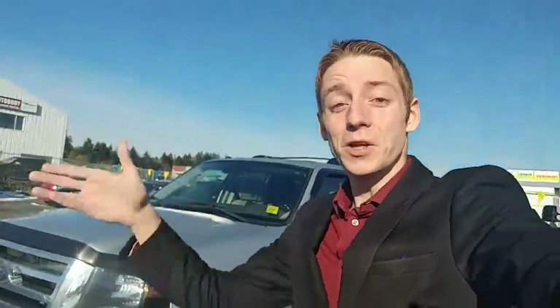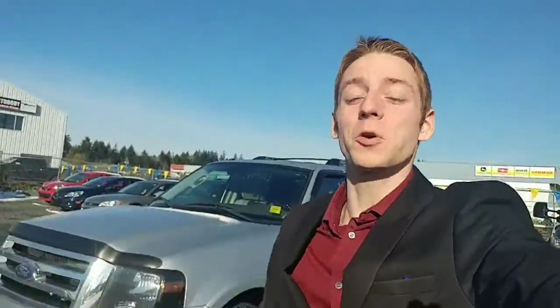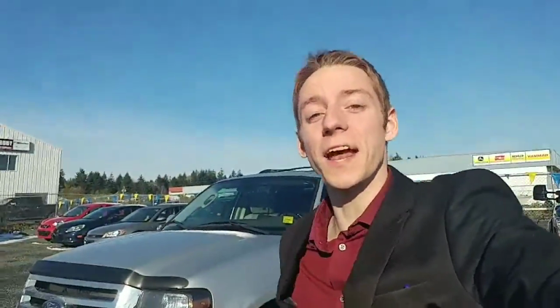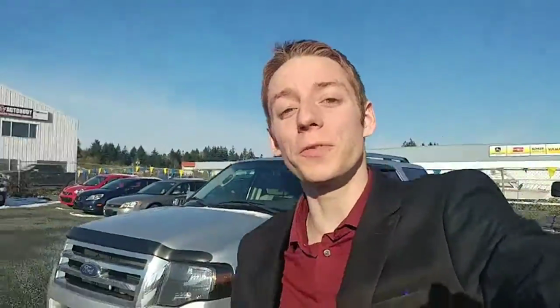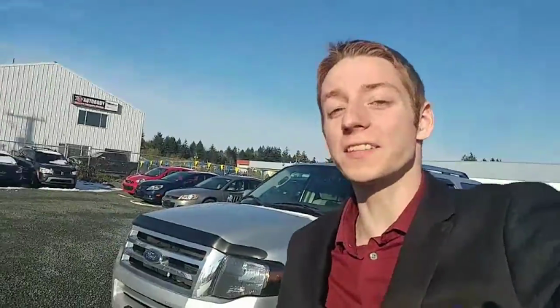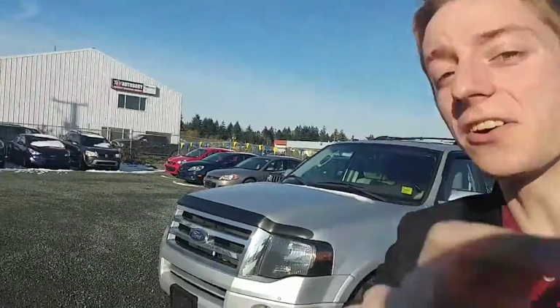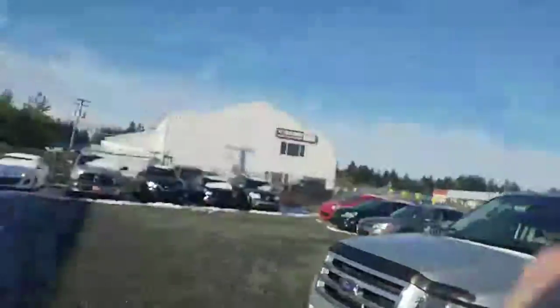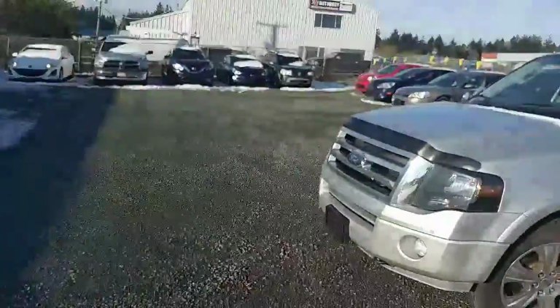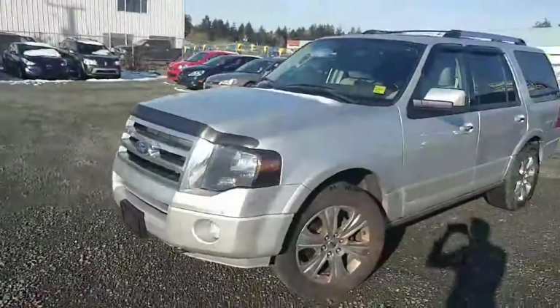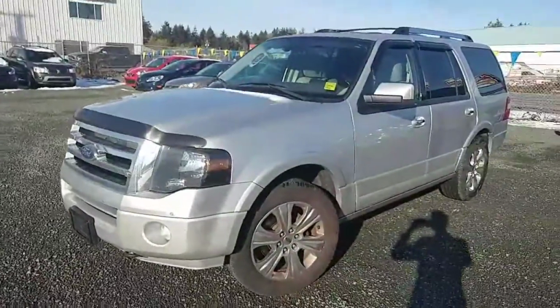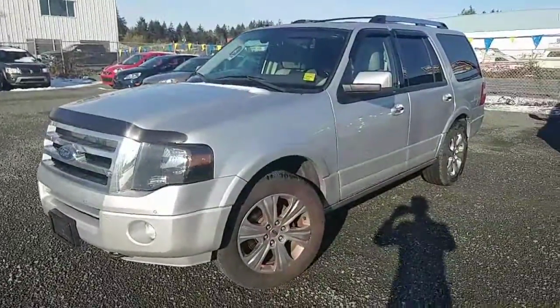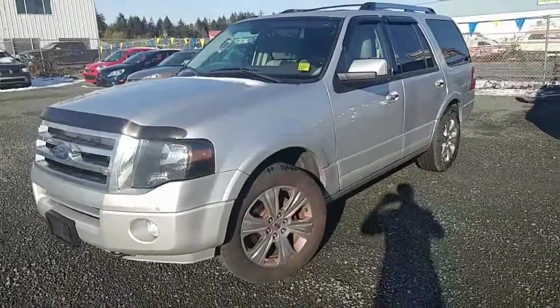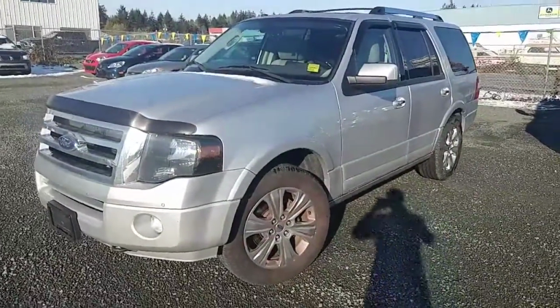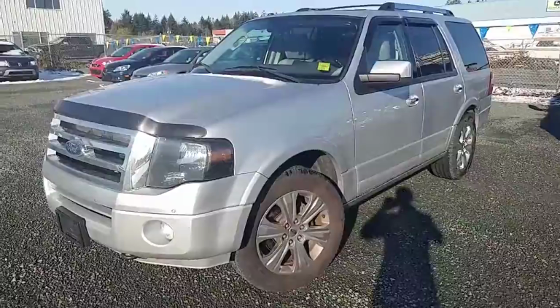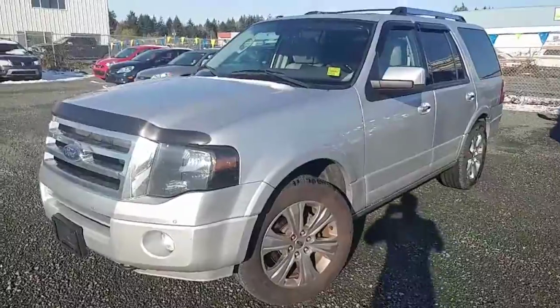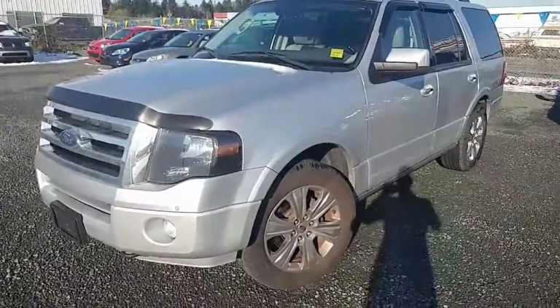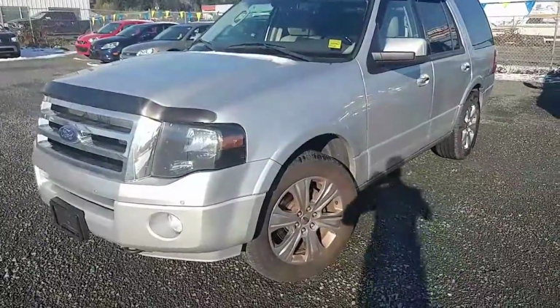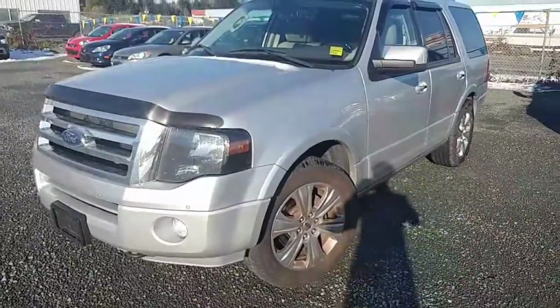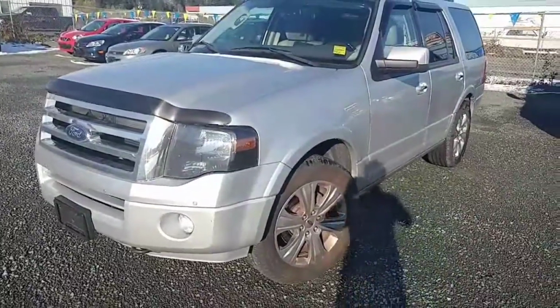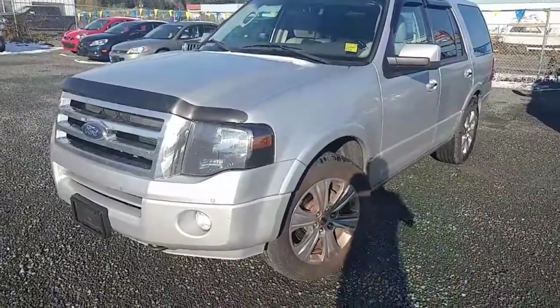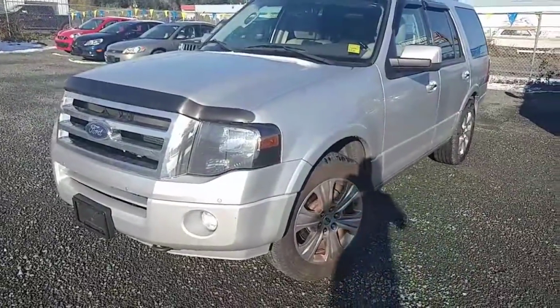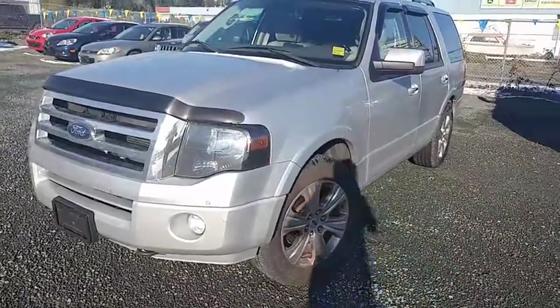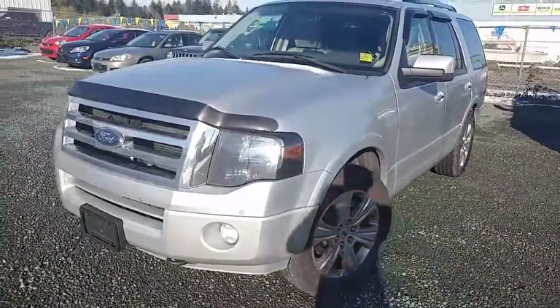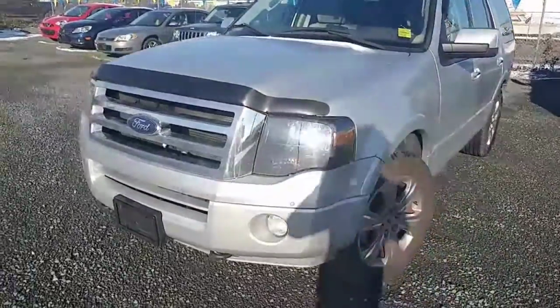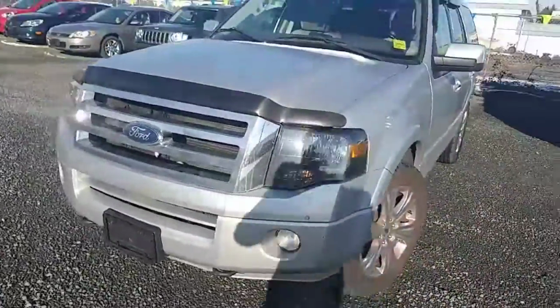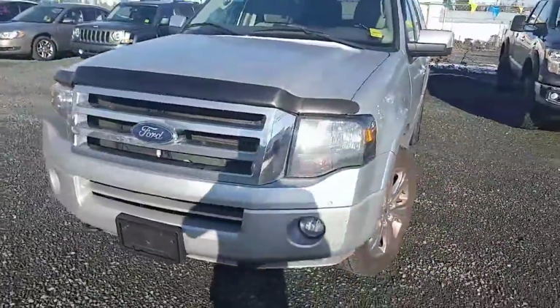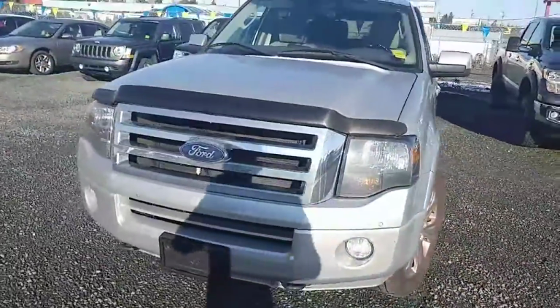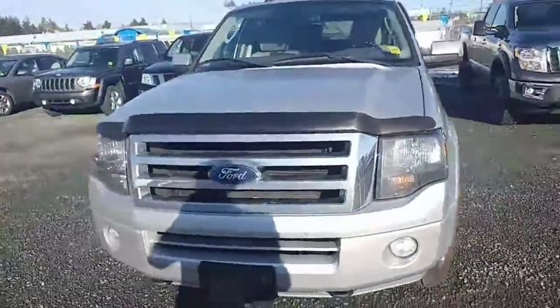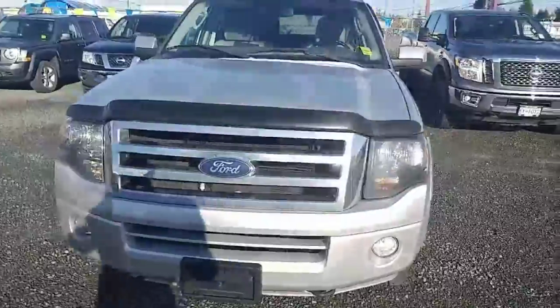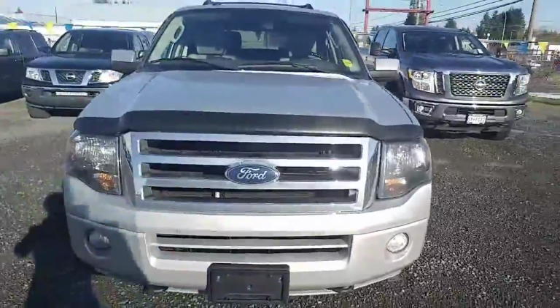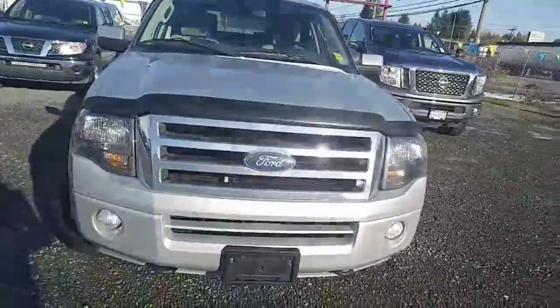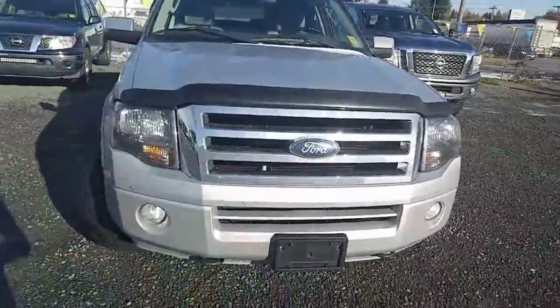Hello, this is Colton at North Island Nissan. I just wanted to give you a quick walk-around video on the Ford Expedition that we have here on our lot. It's in very good shape and there are quite a few features in this one as well.